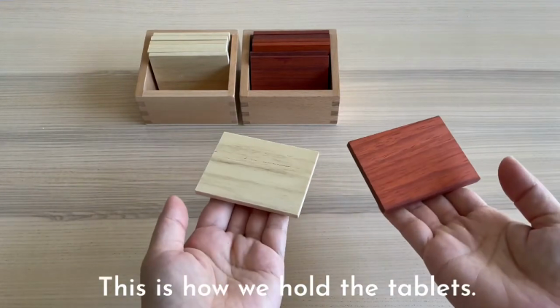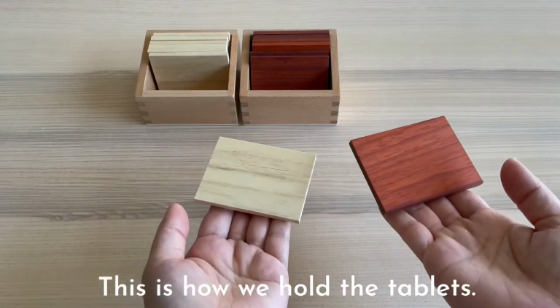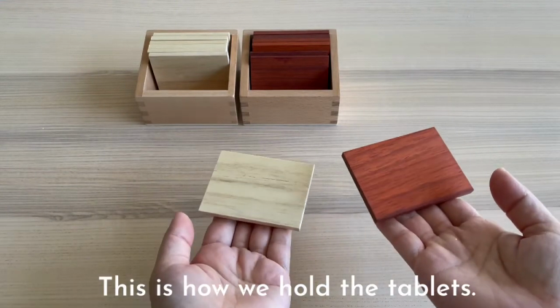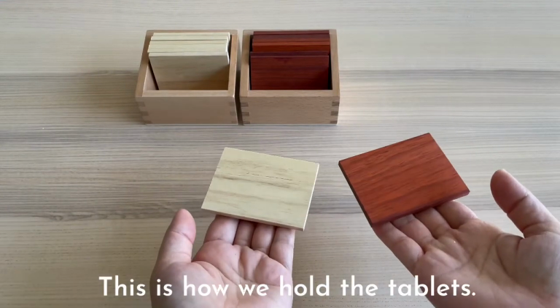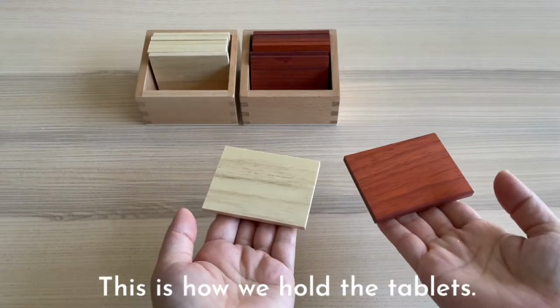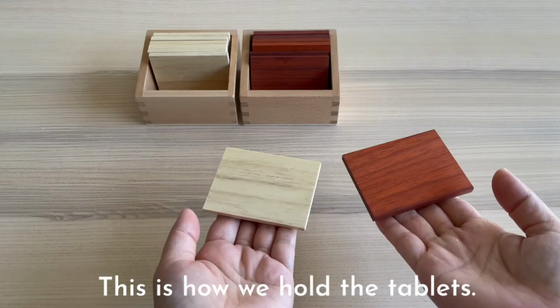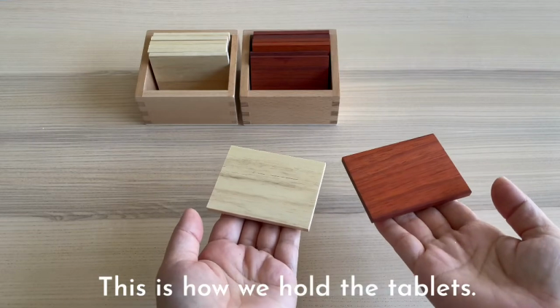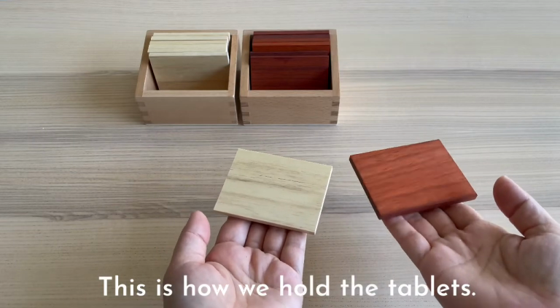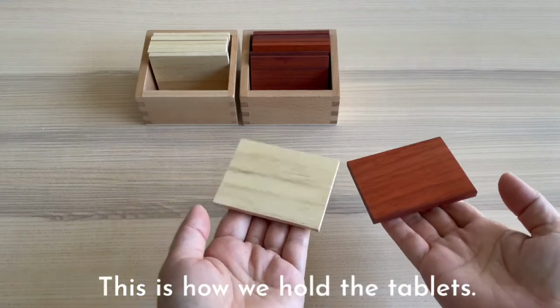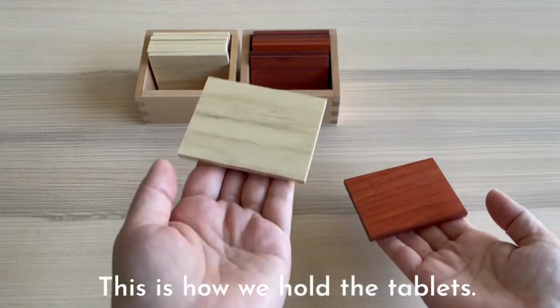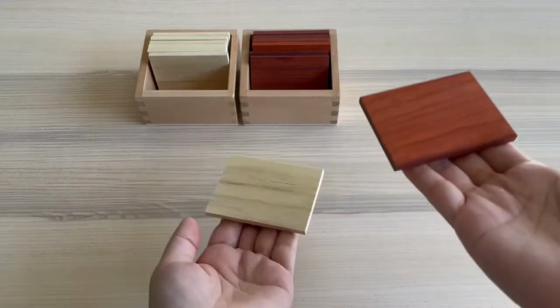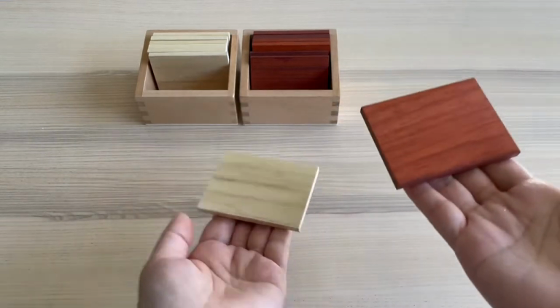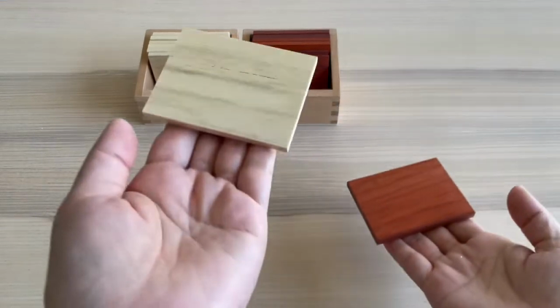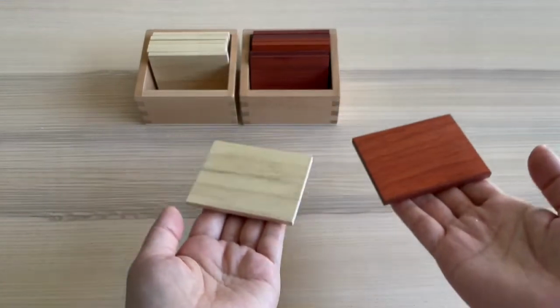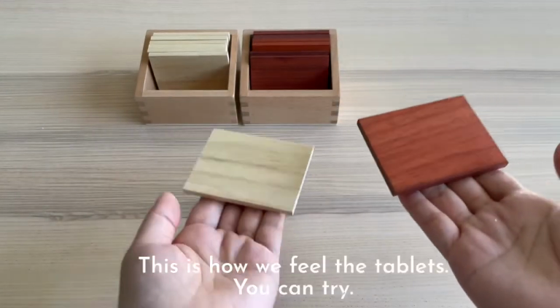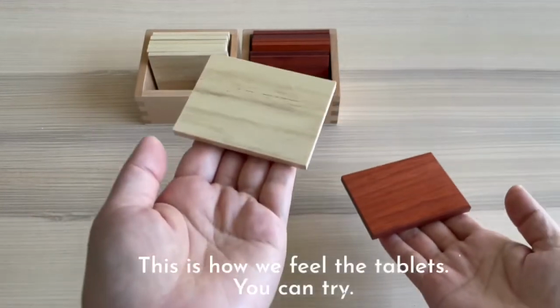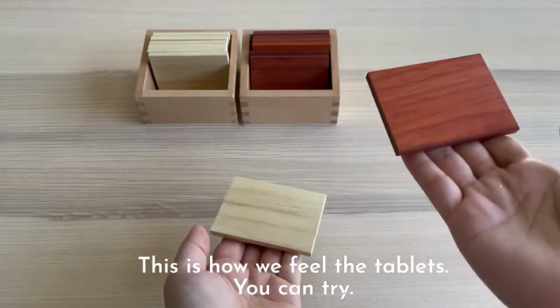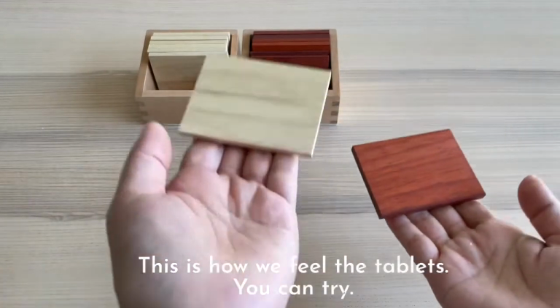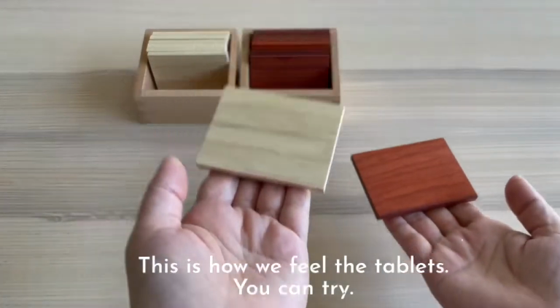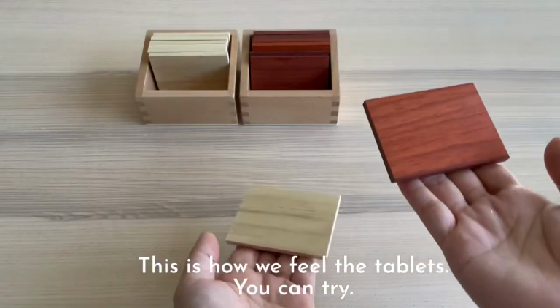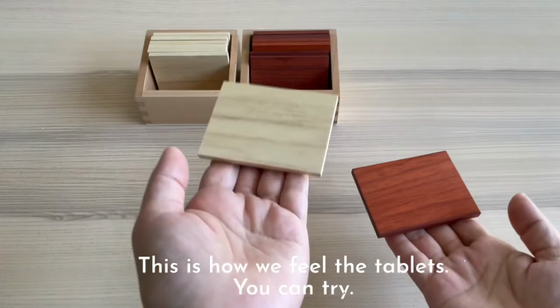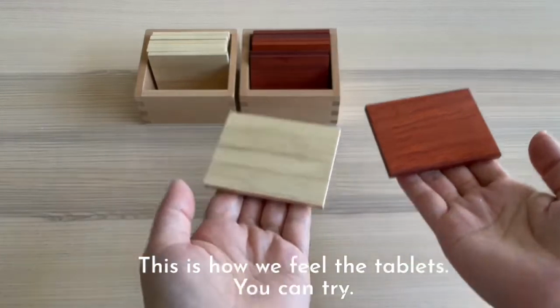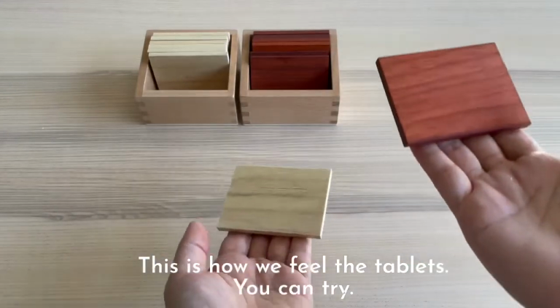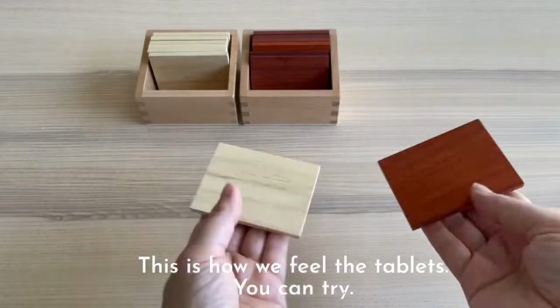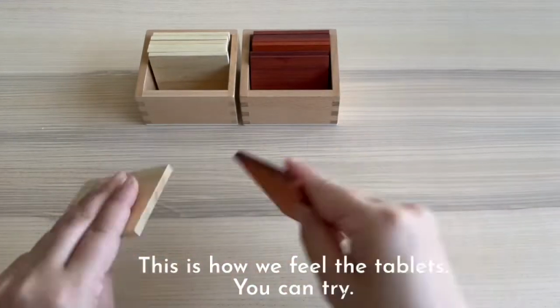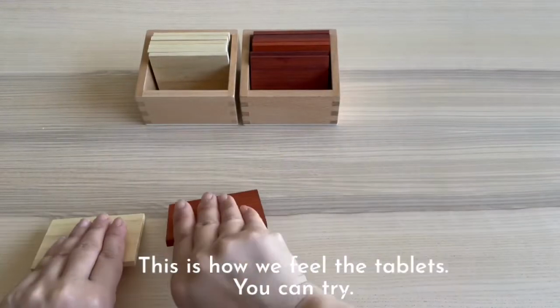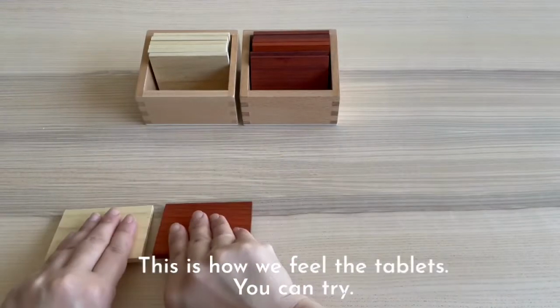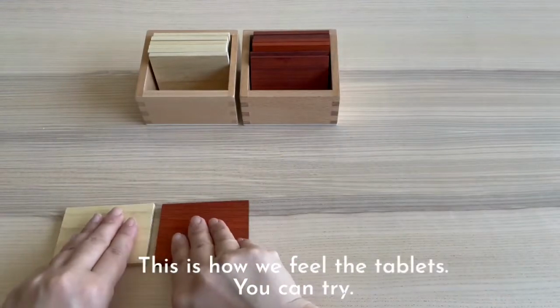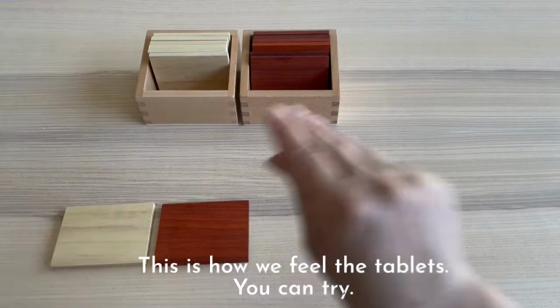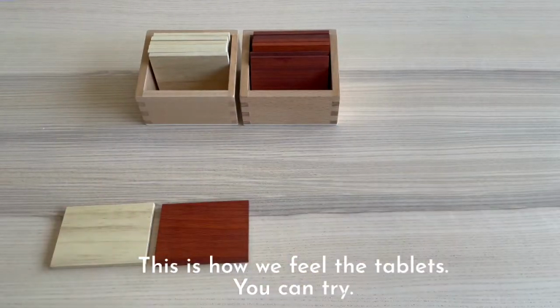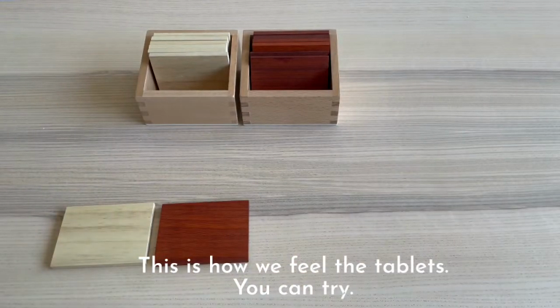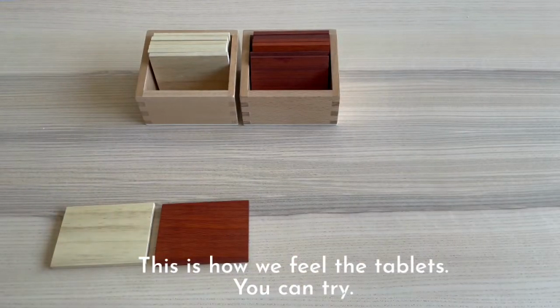This is how we hold the tablet. This is how we fill the tablet. You can try.